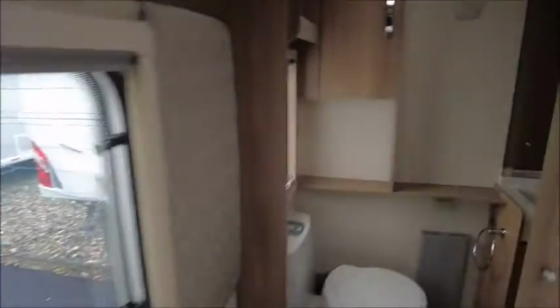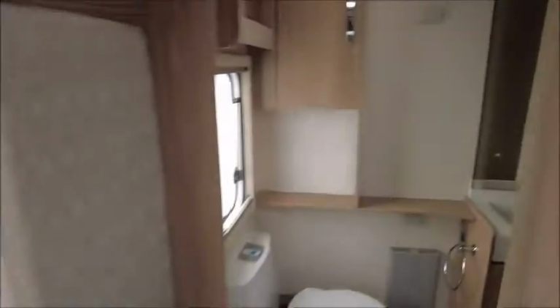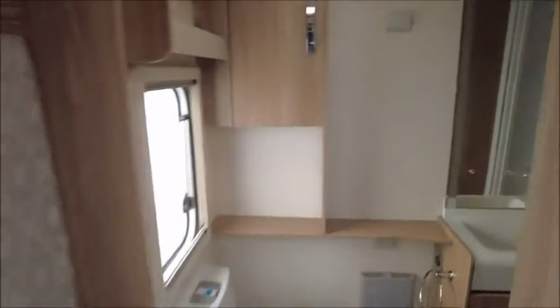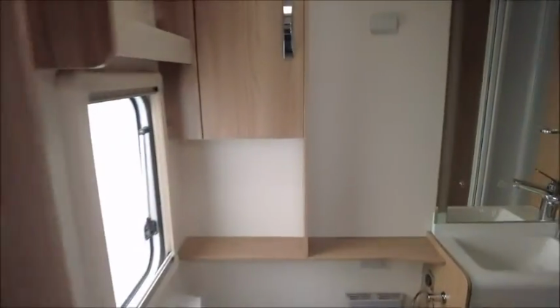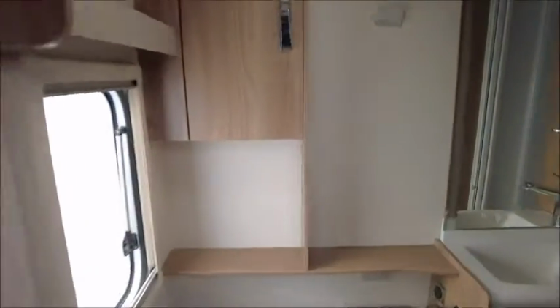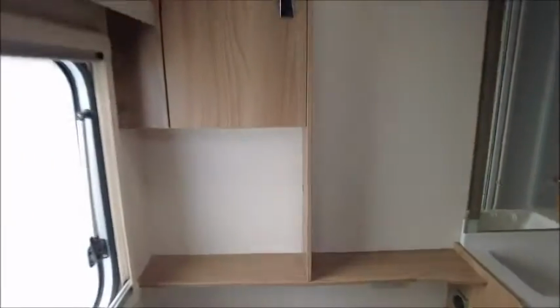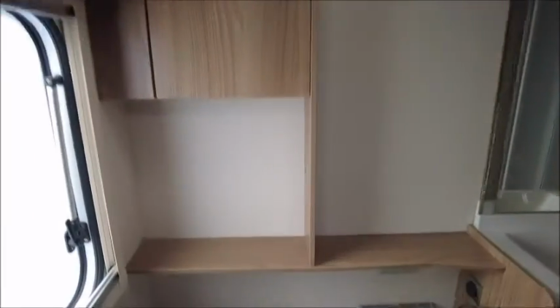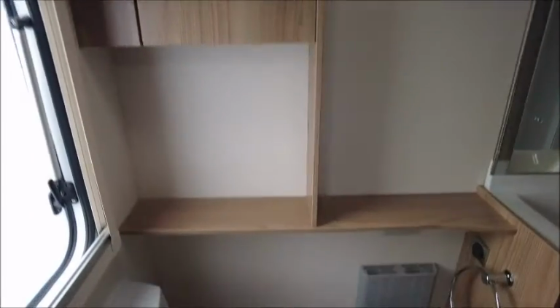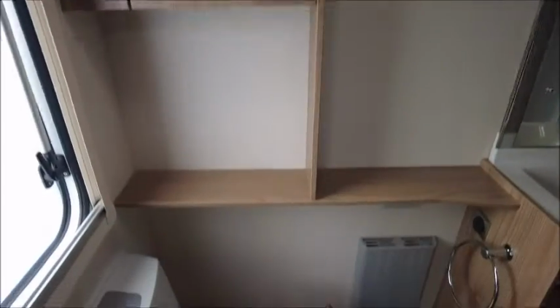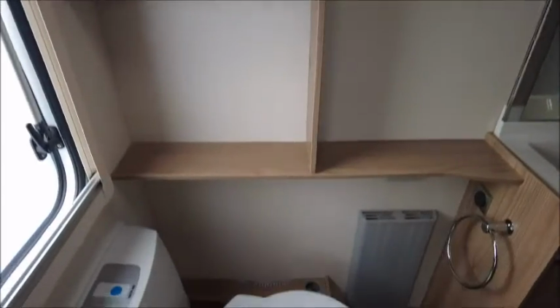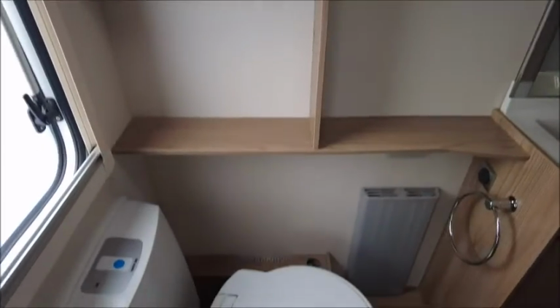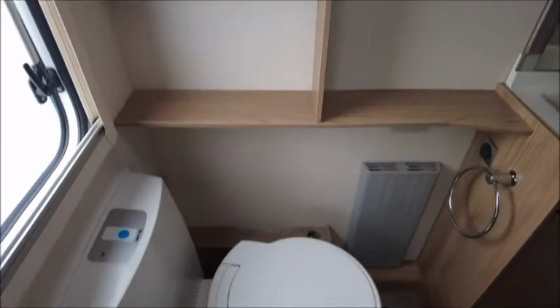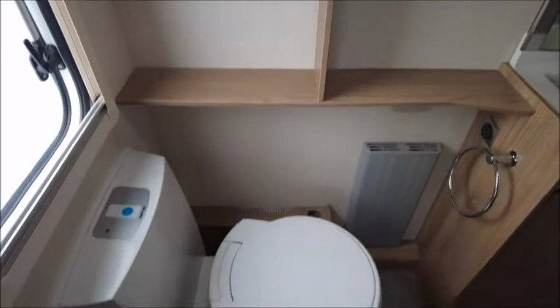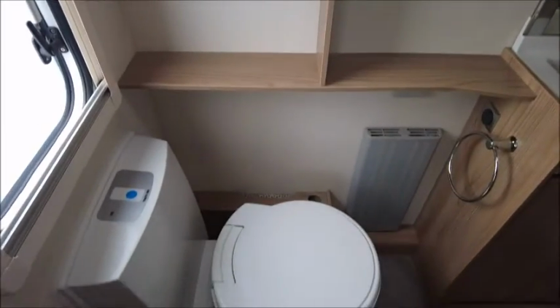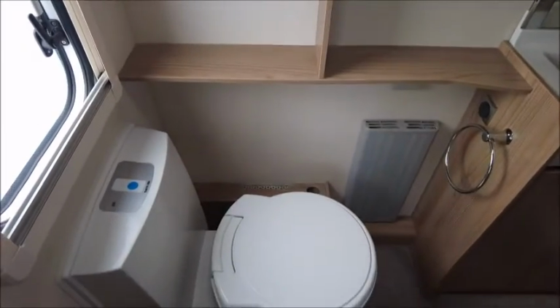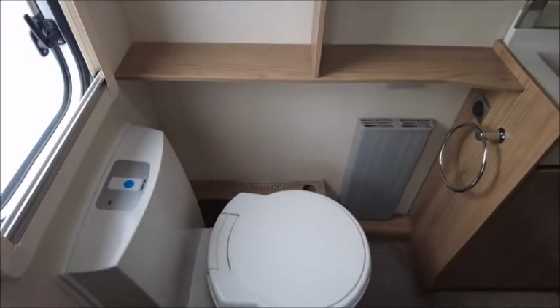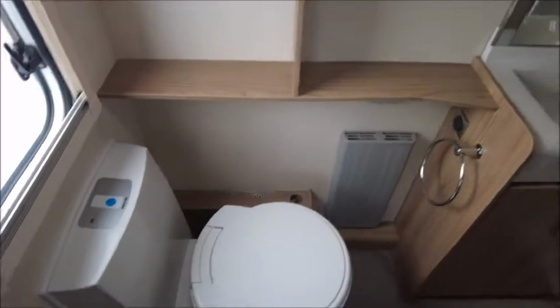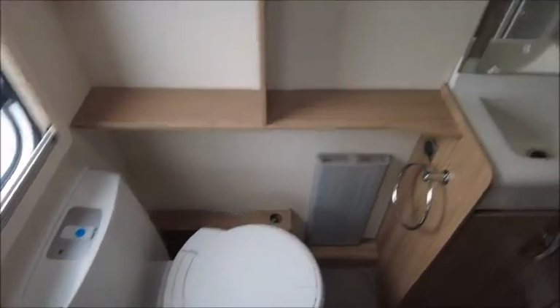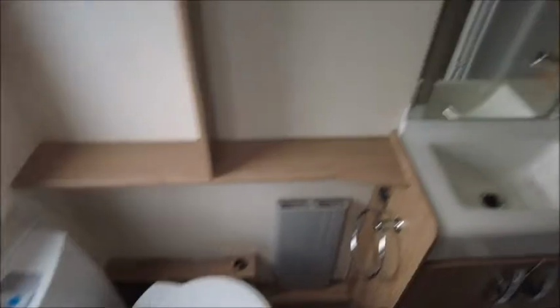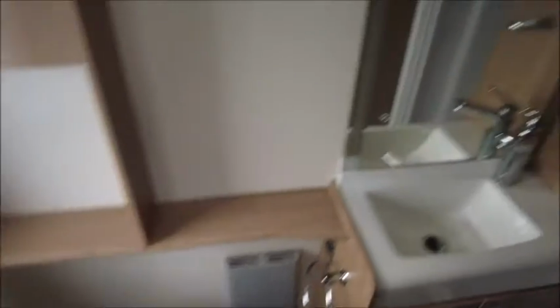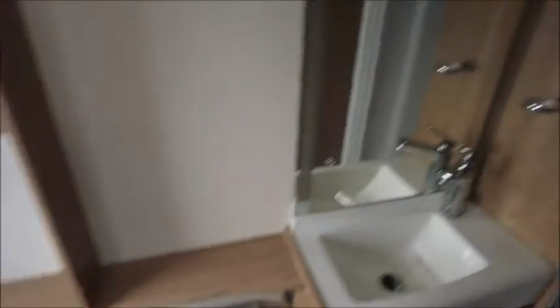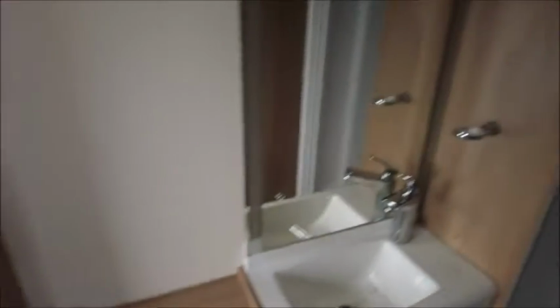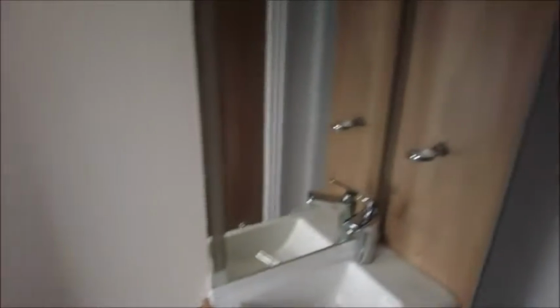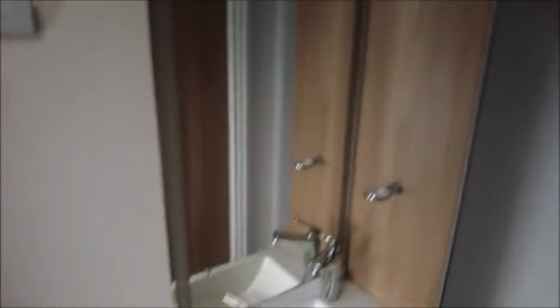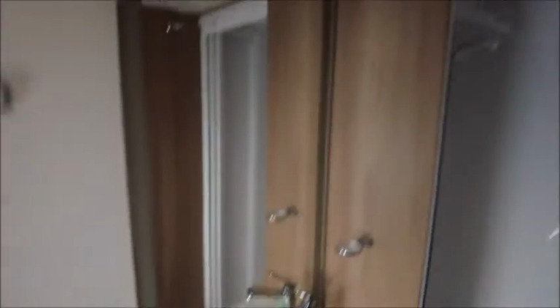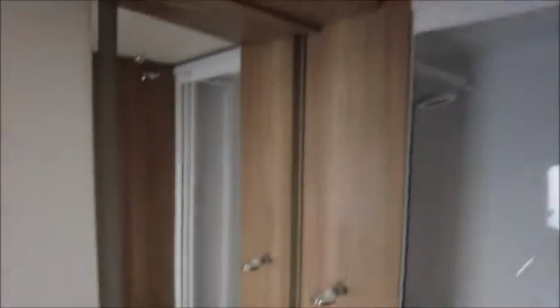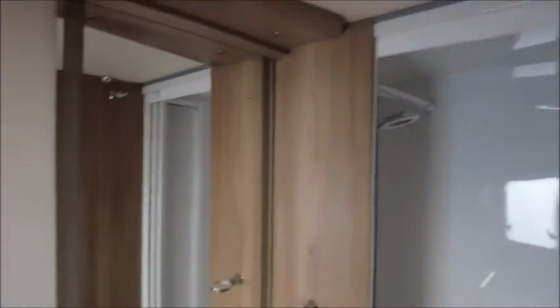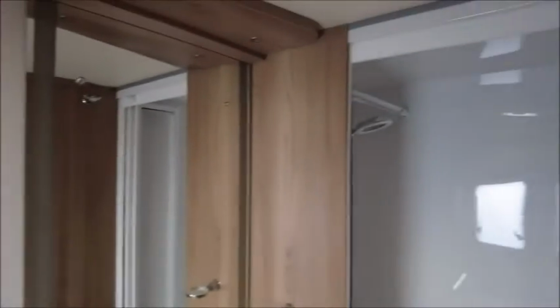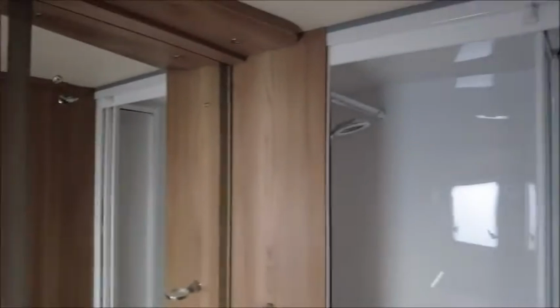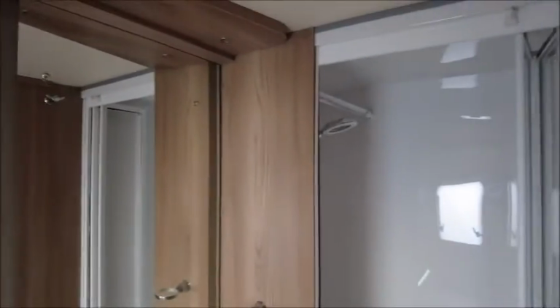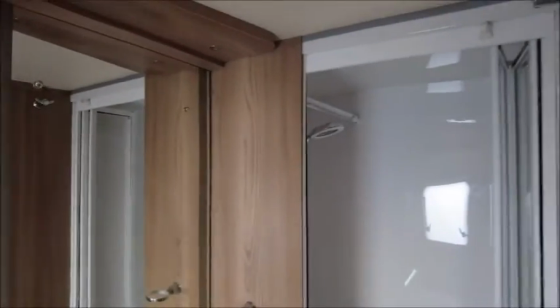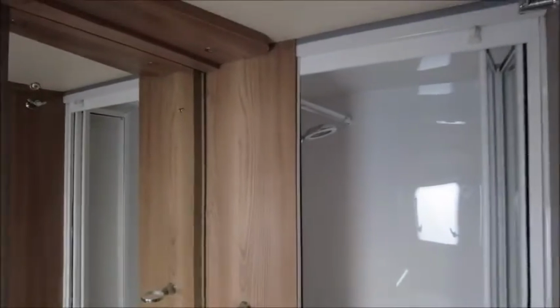And then heading to the rear, we've got the end washroom with a cassette toilet, a wash basin, and a separate shower.